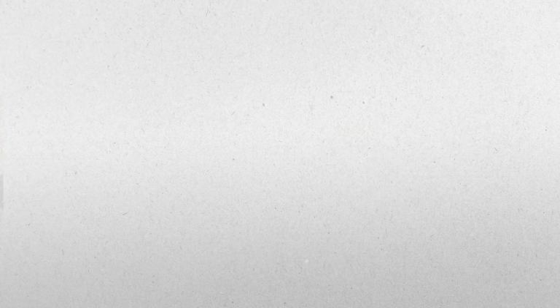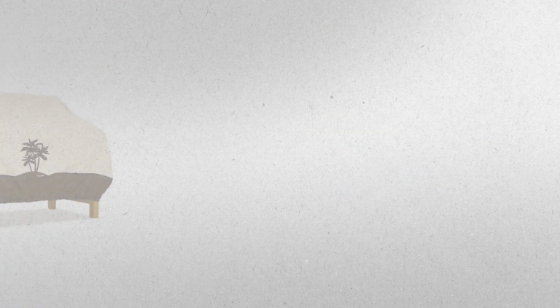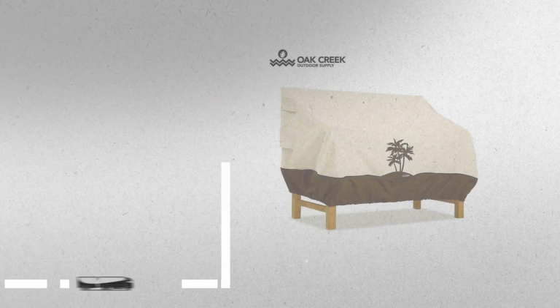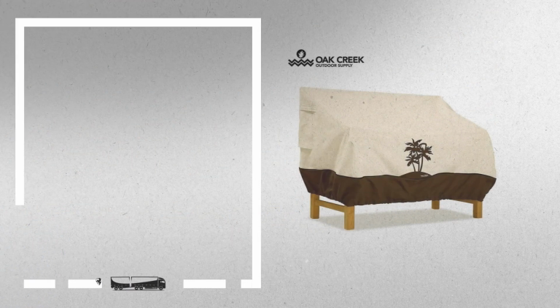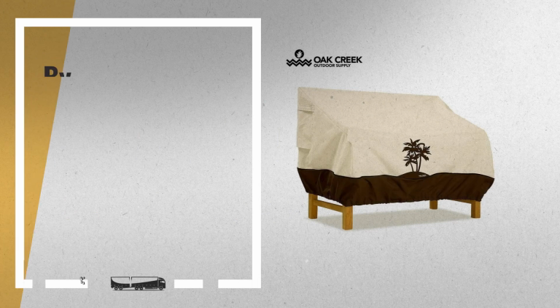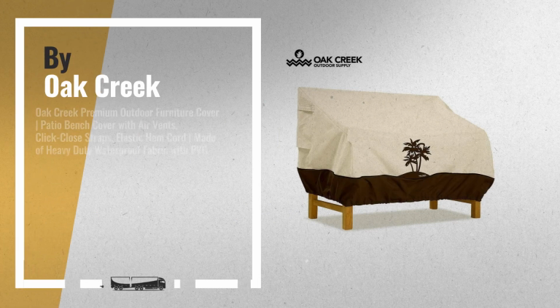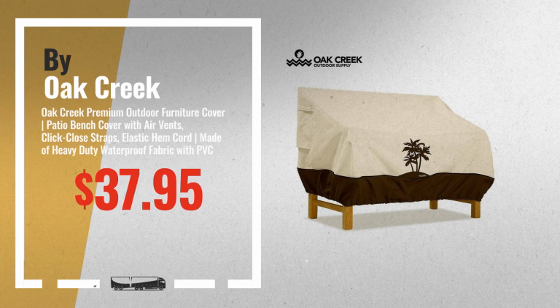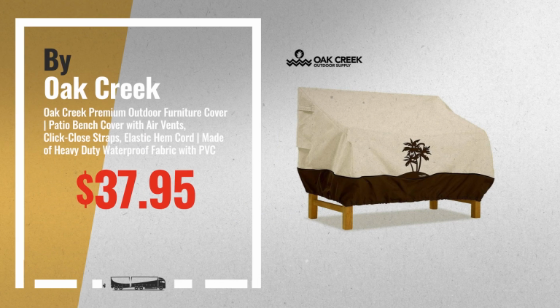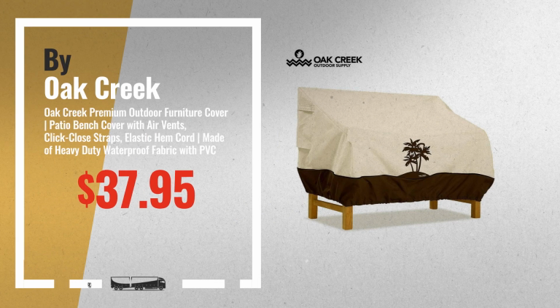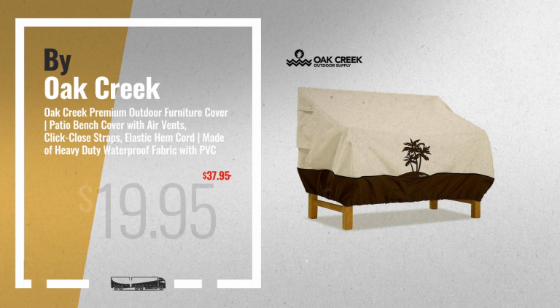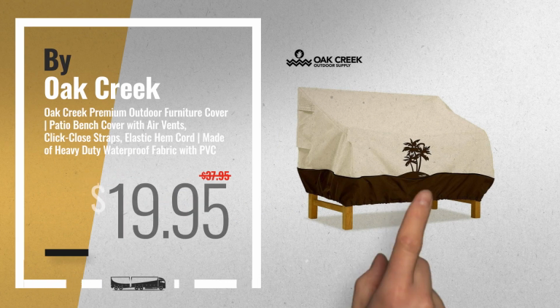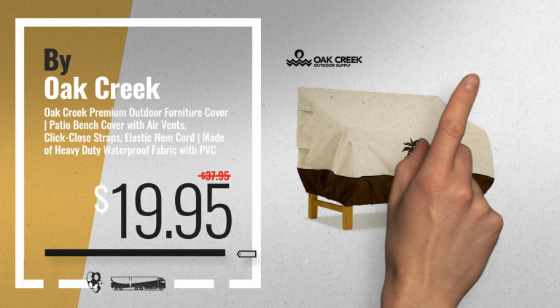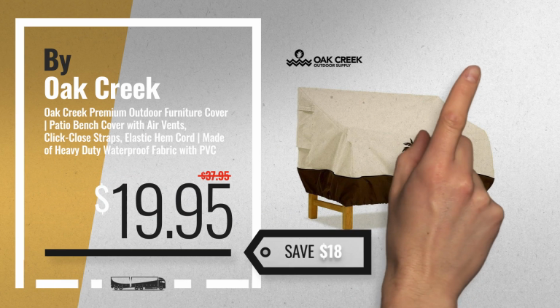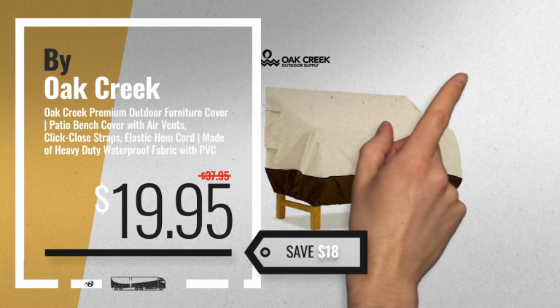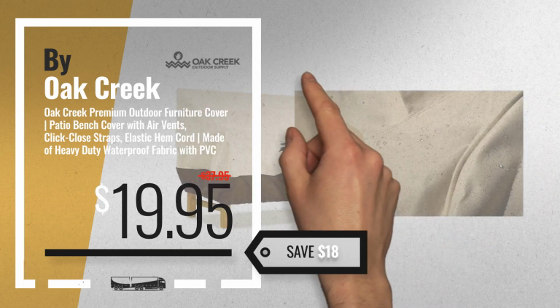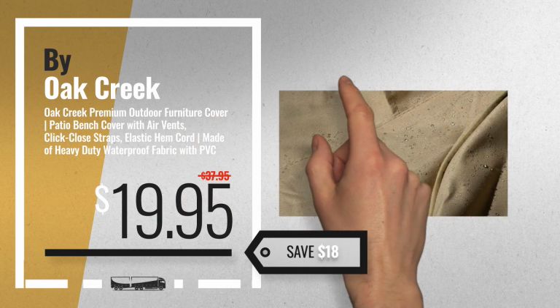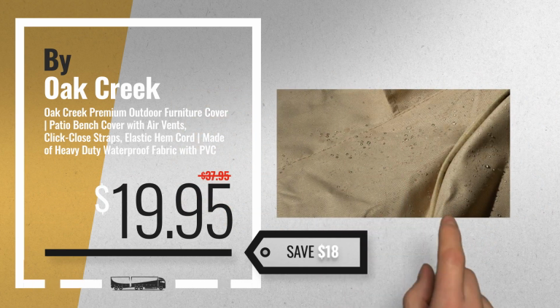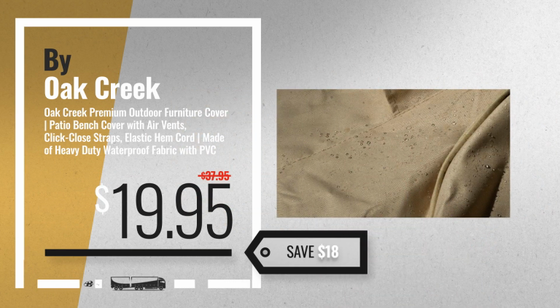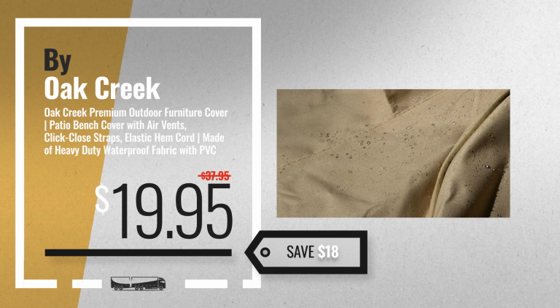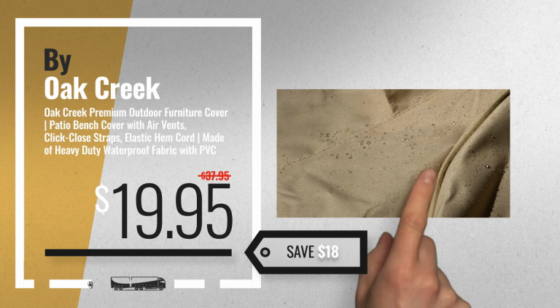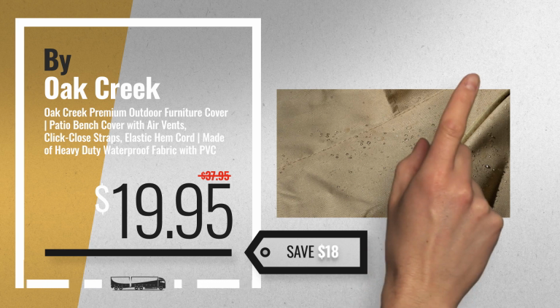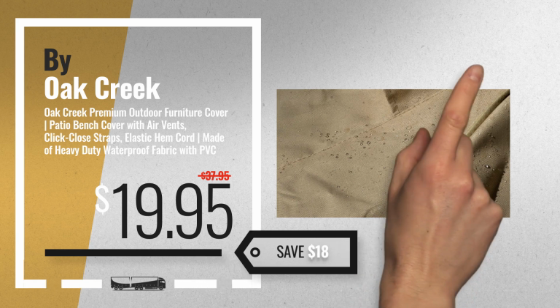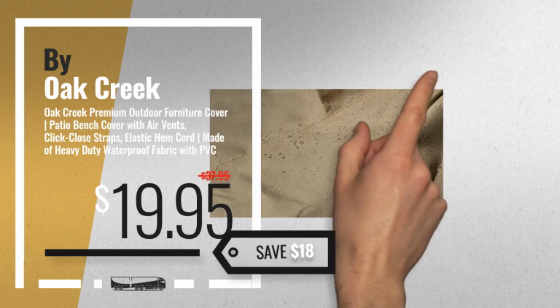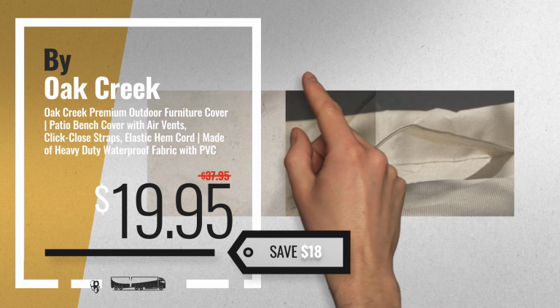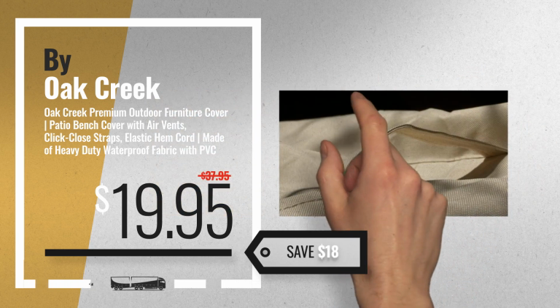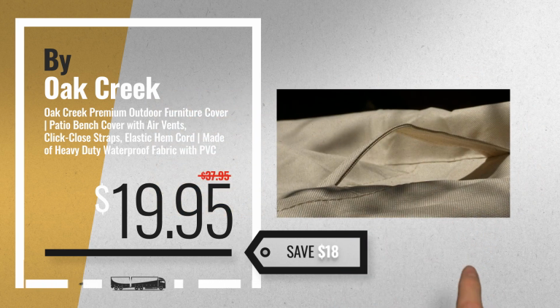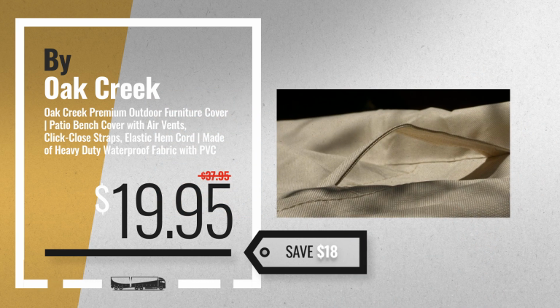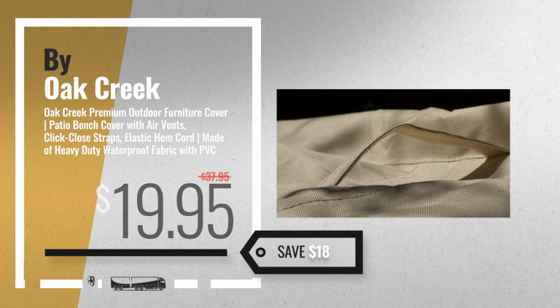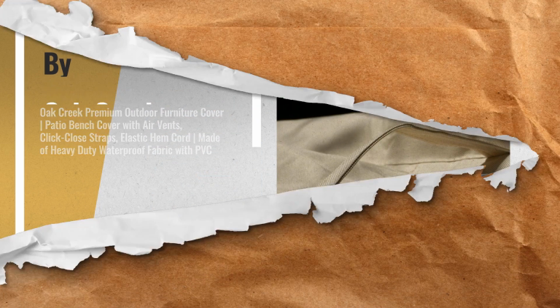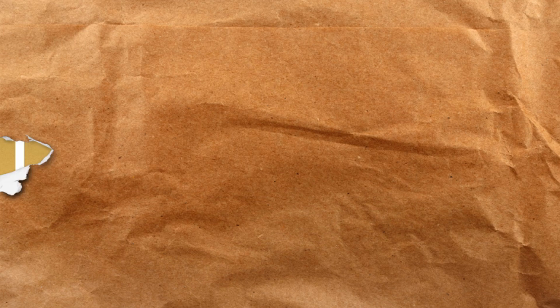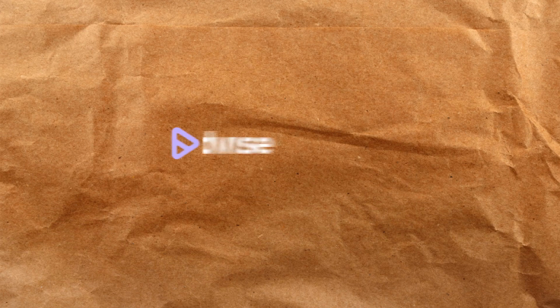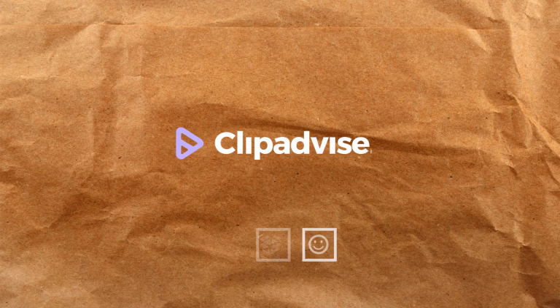Number 10: Buy Oak Creek Outdoor Supply. Please visit our website.